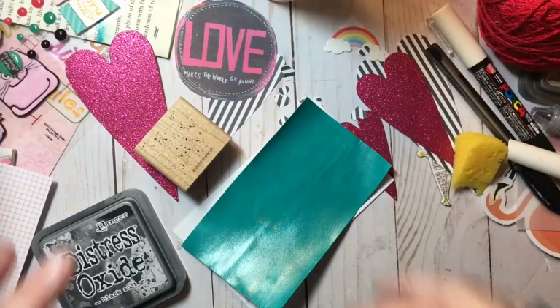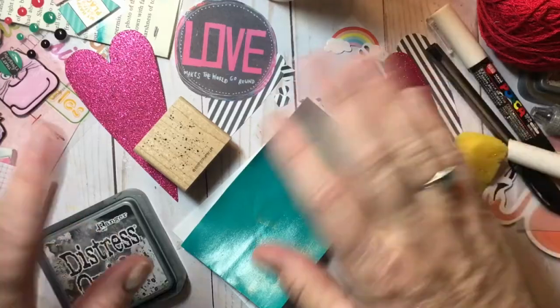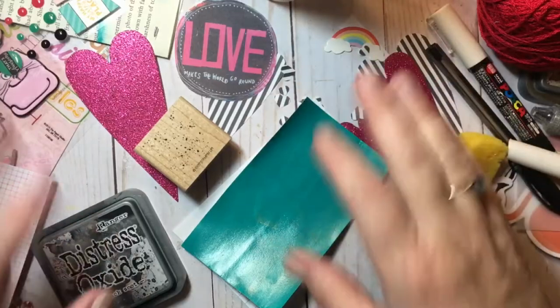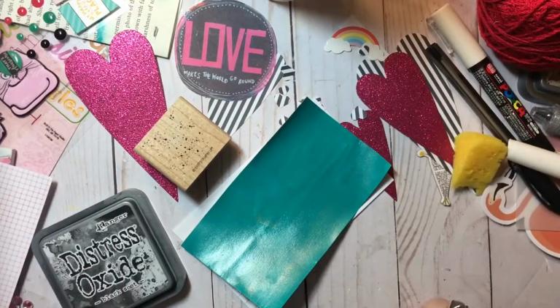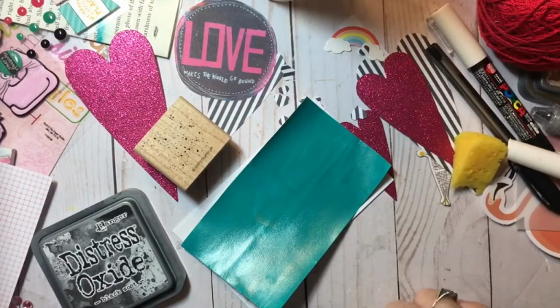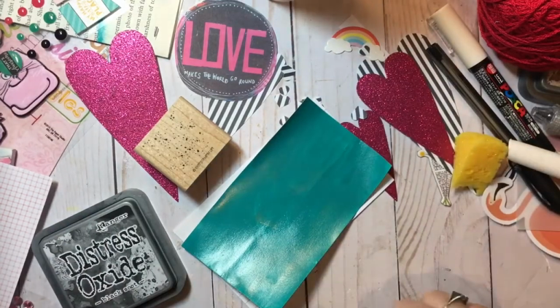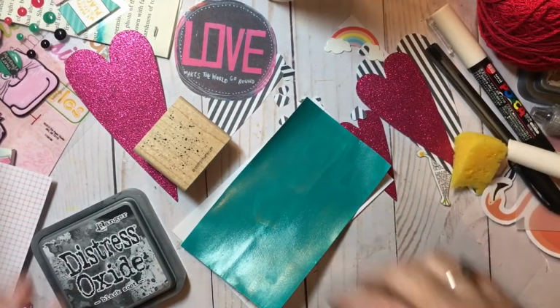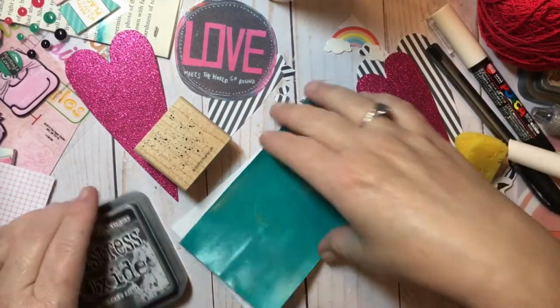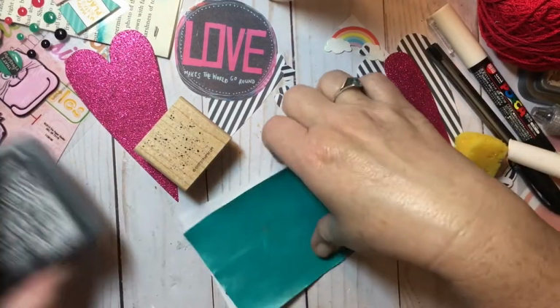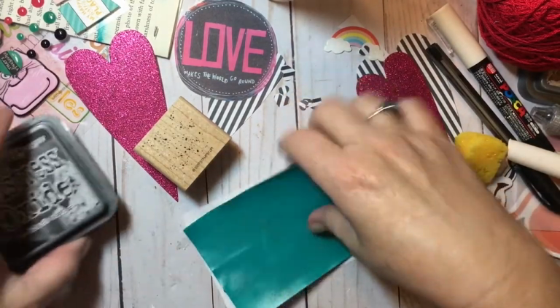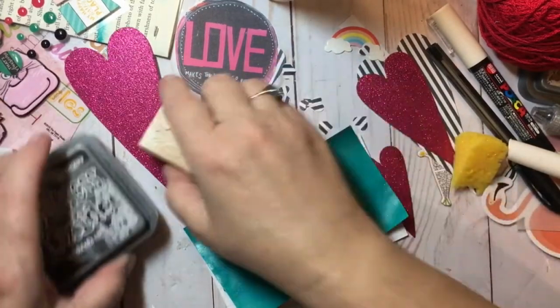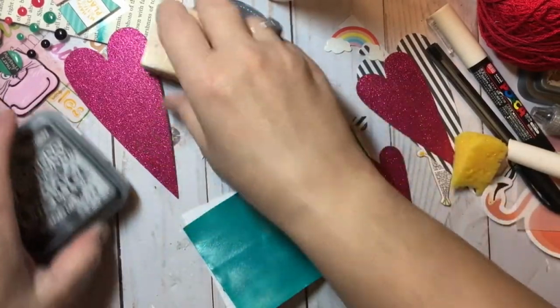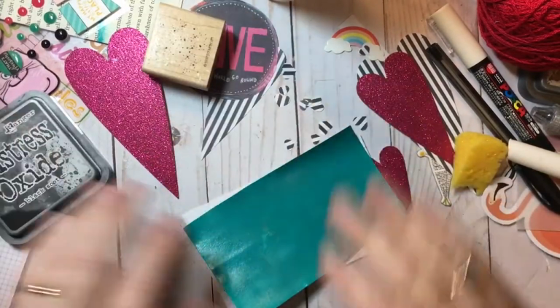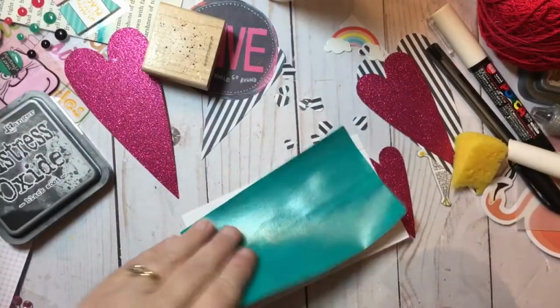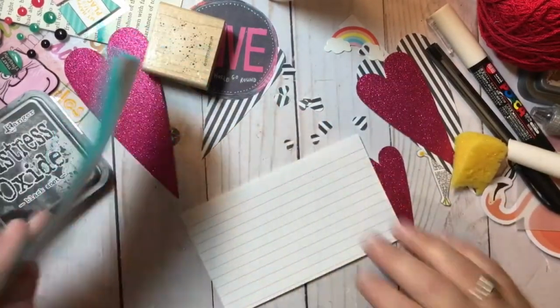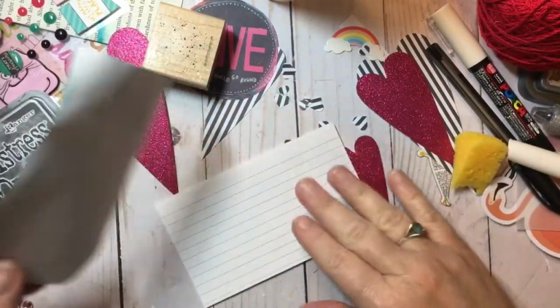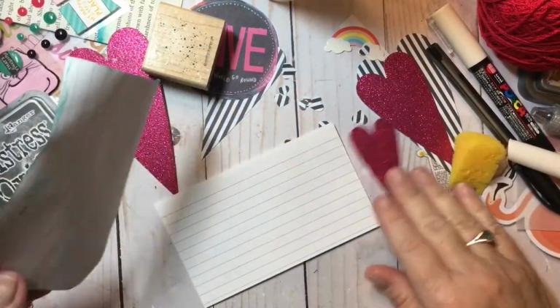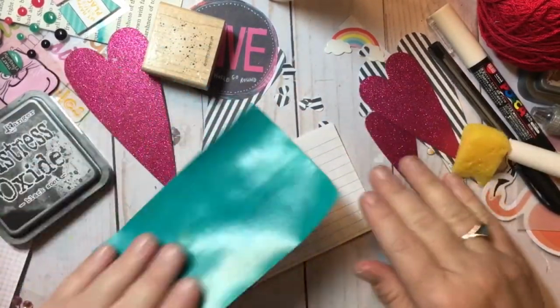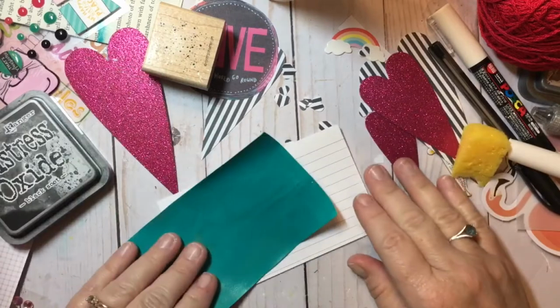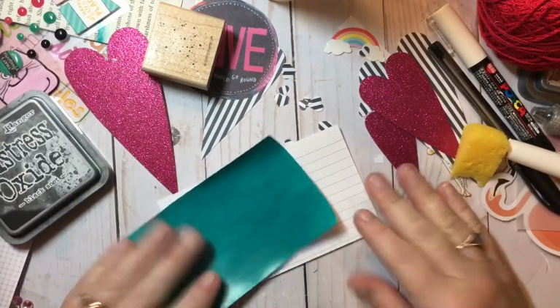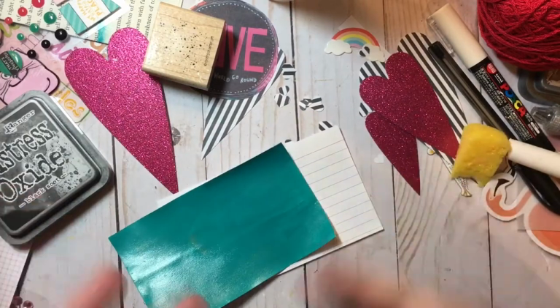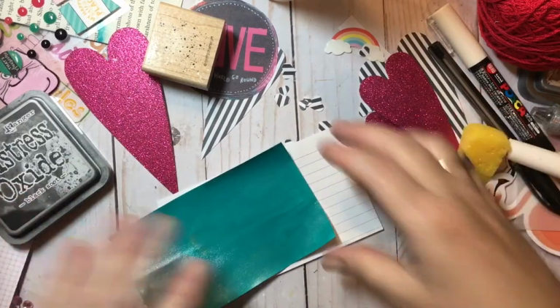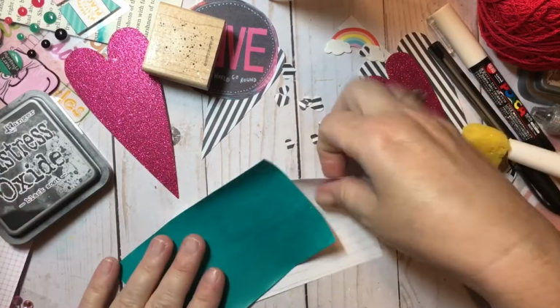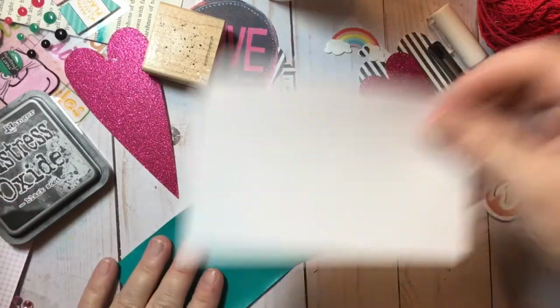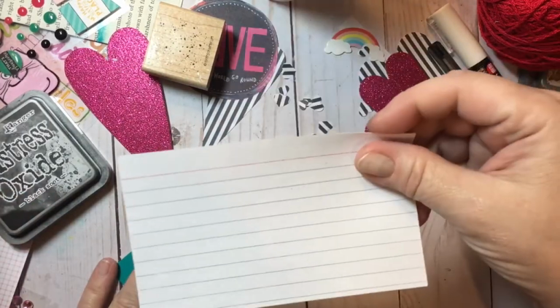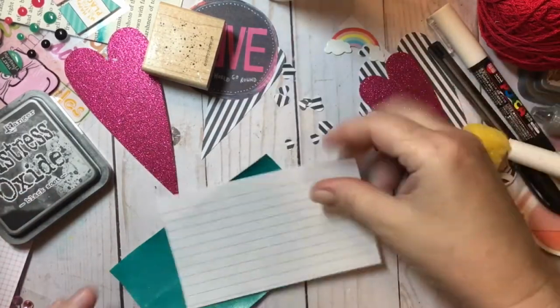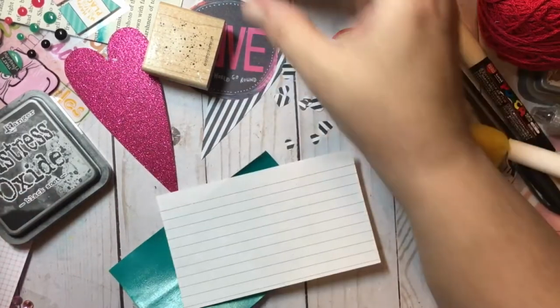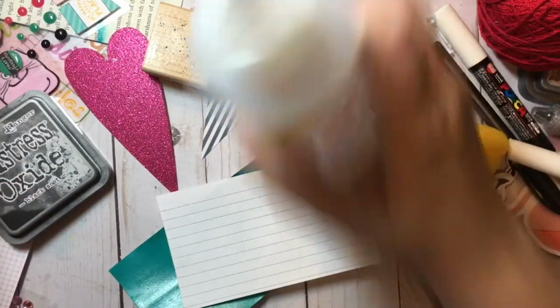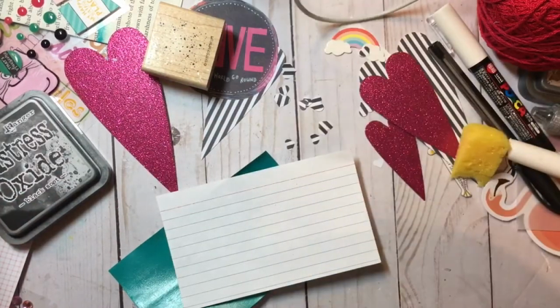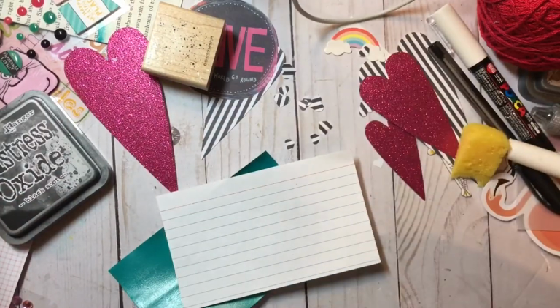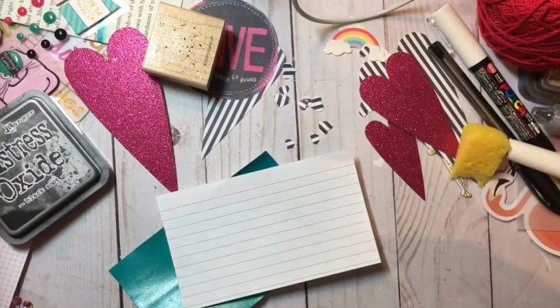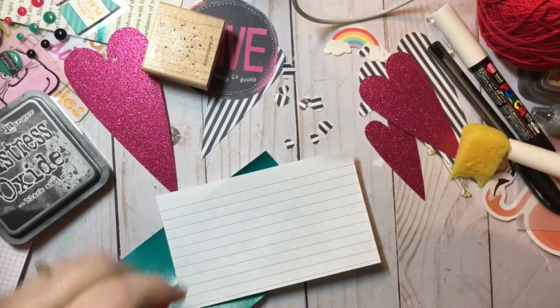Hey everyone, this is Dawn, and welcome back. Let's make another index card for the iCAD 2020 Challenge.